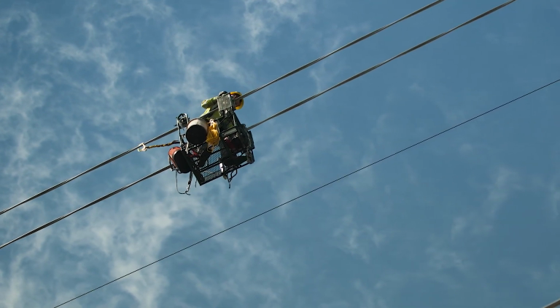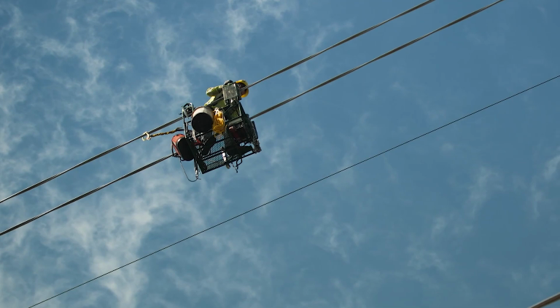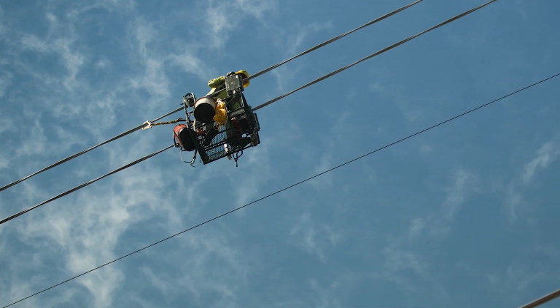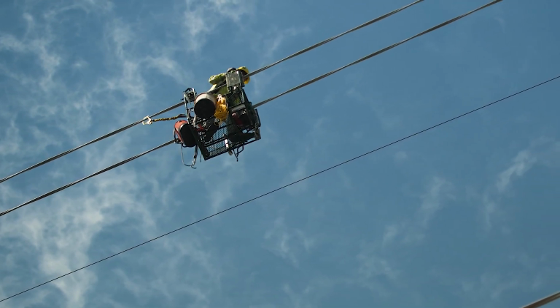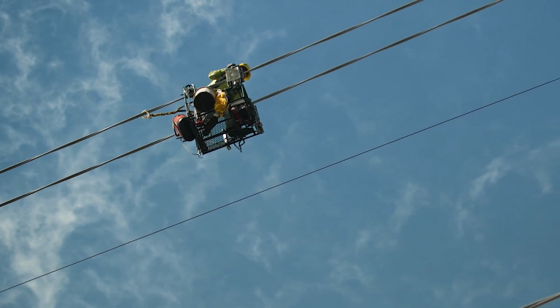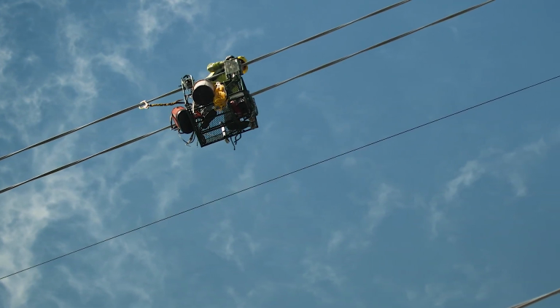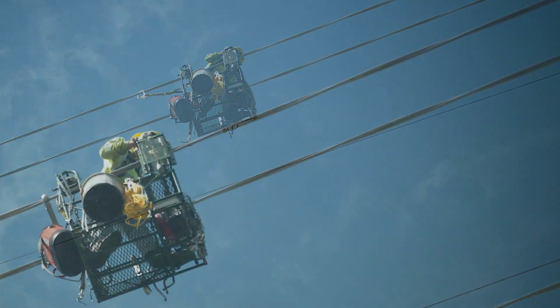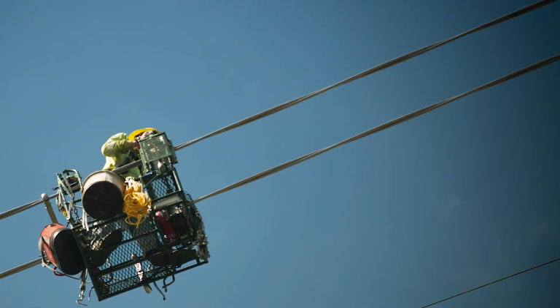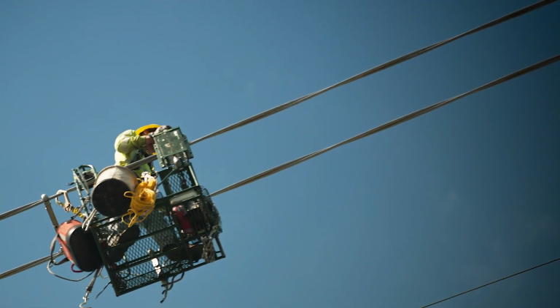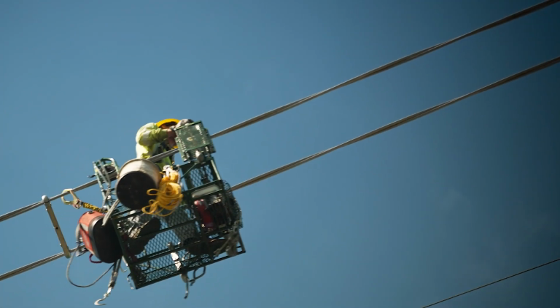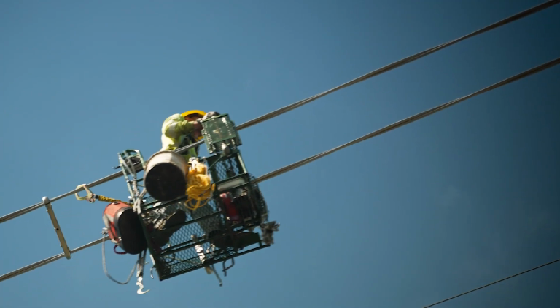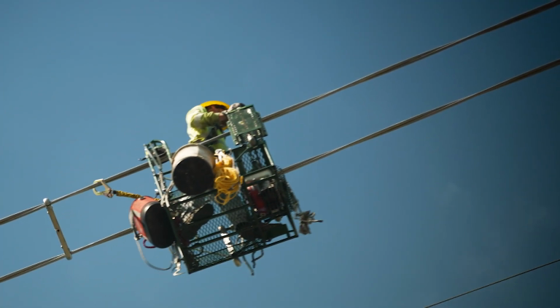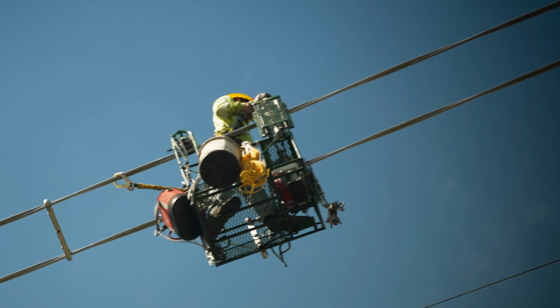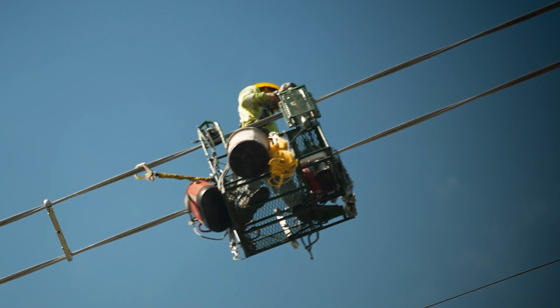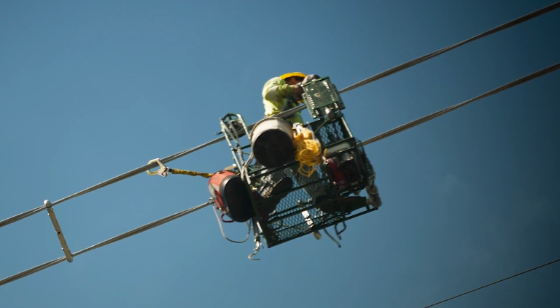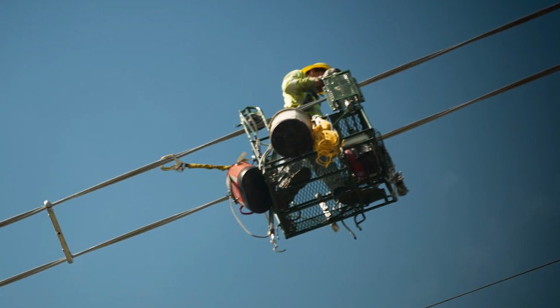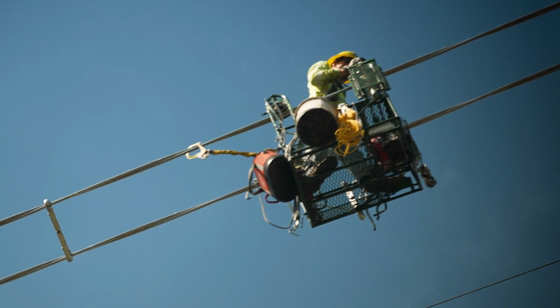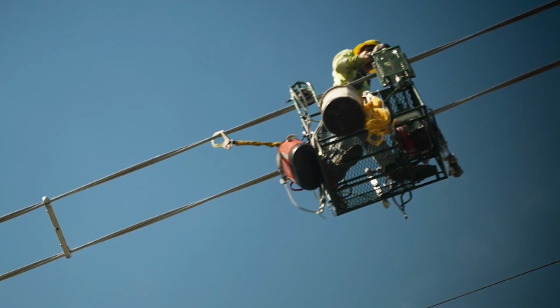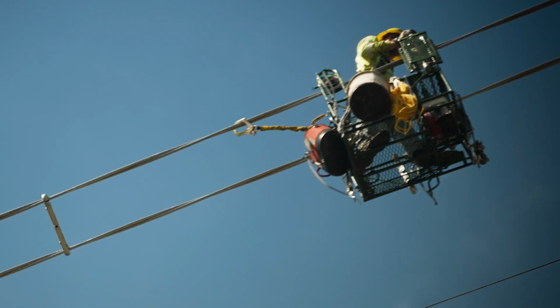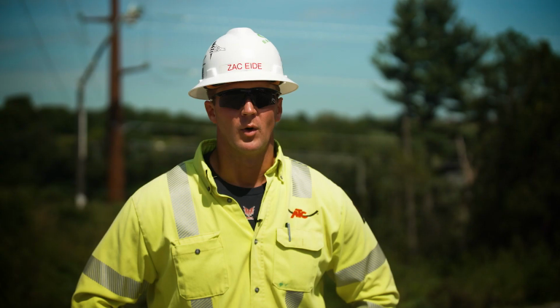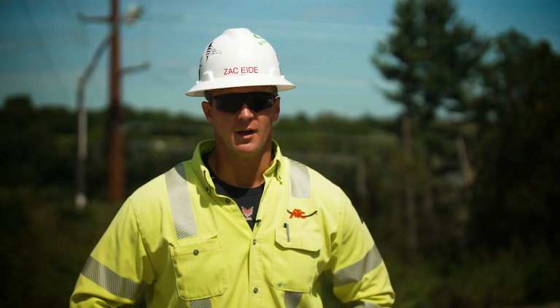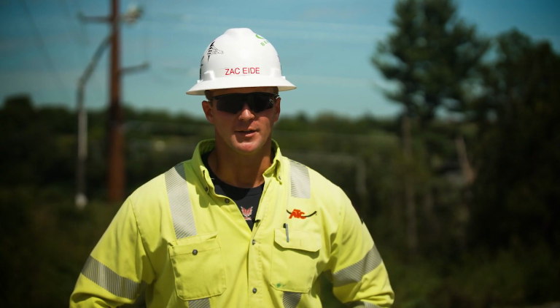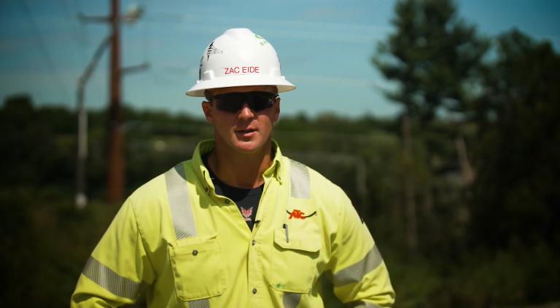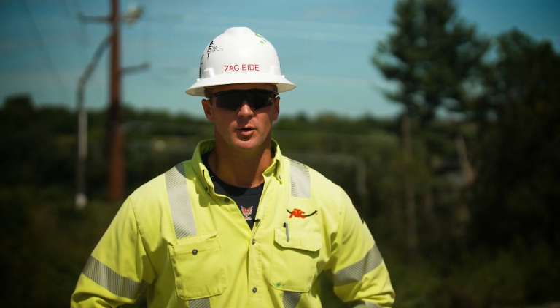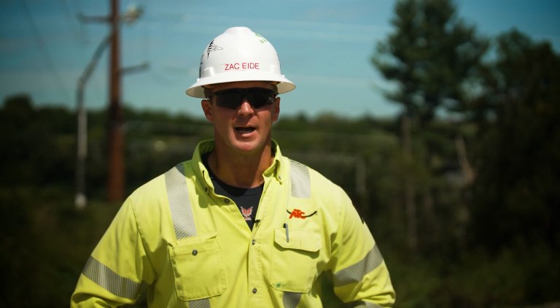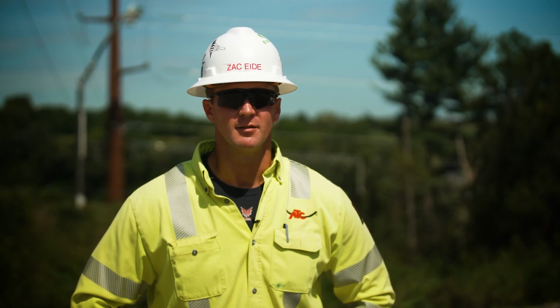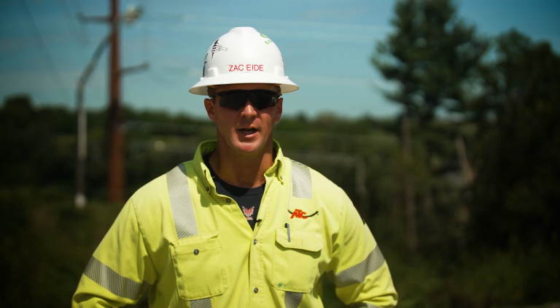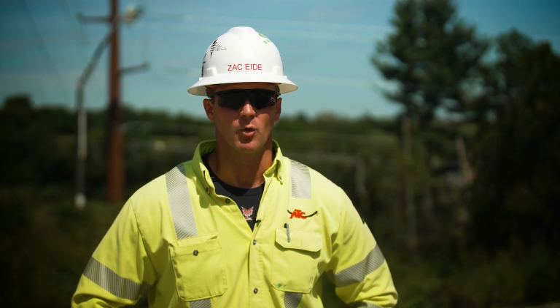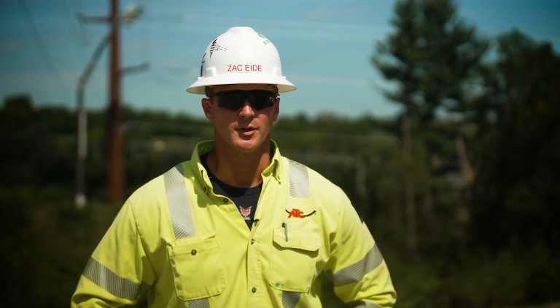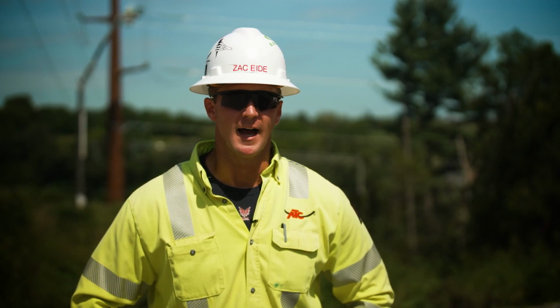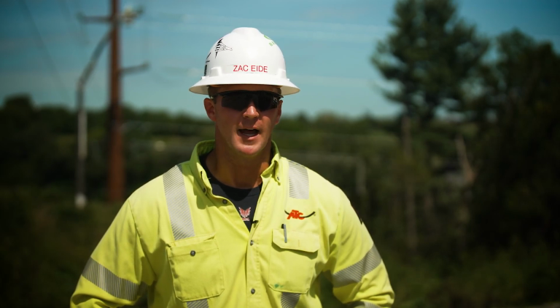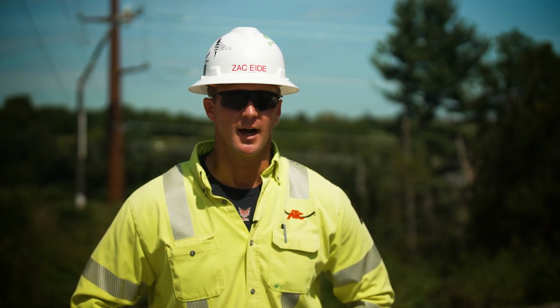A good example of the capacity model at work is the way that the spacer carts ride on the conductor. Crew members are always tethered off to a large carabiner that trails behind them, affixed to the conductor. While installing spacers, crews are kept safe by maintaining 100% tie-off at all times.